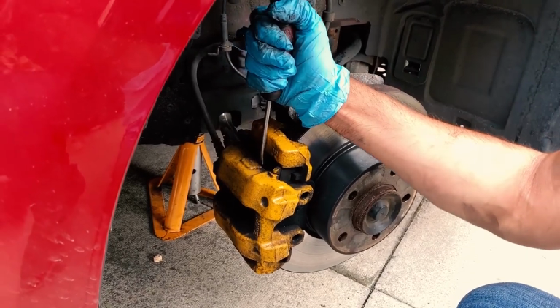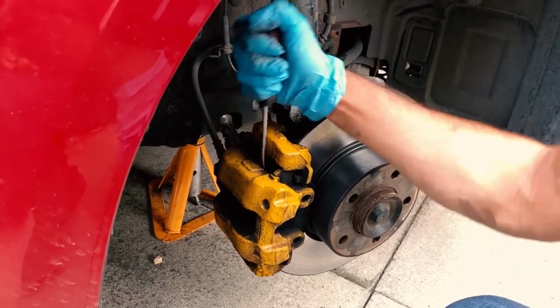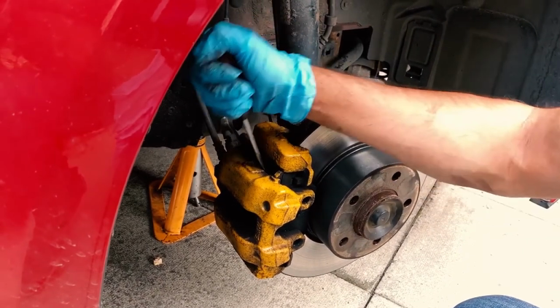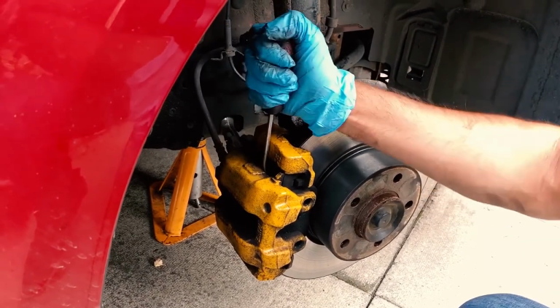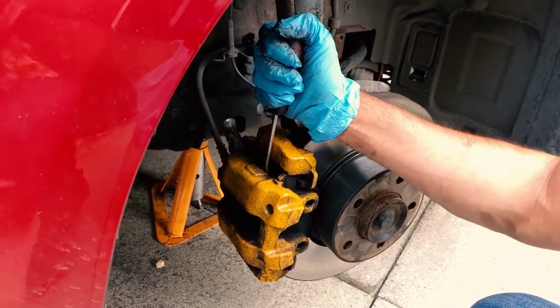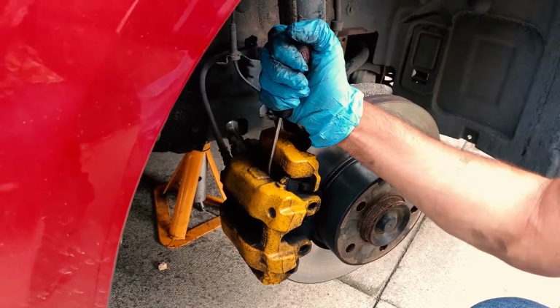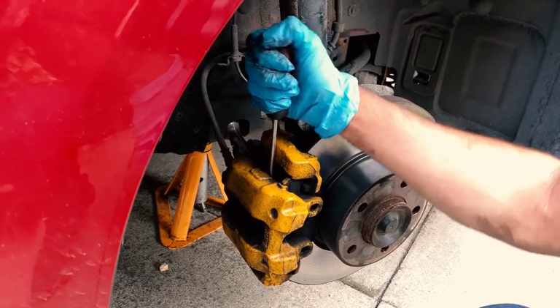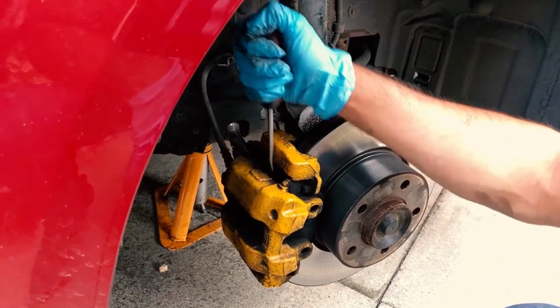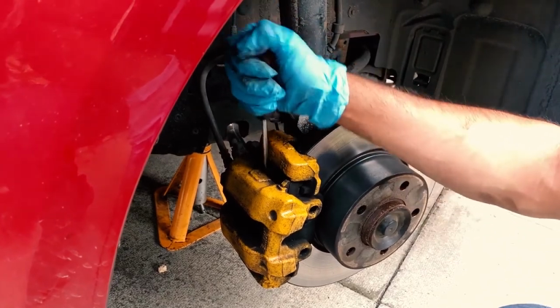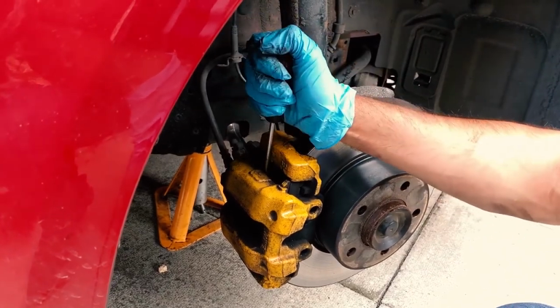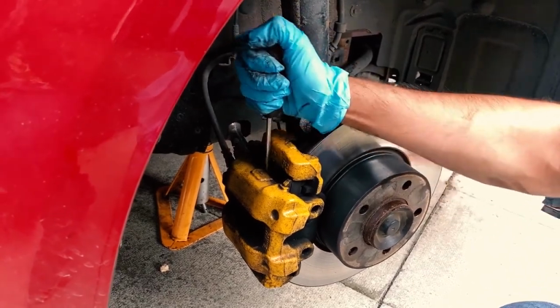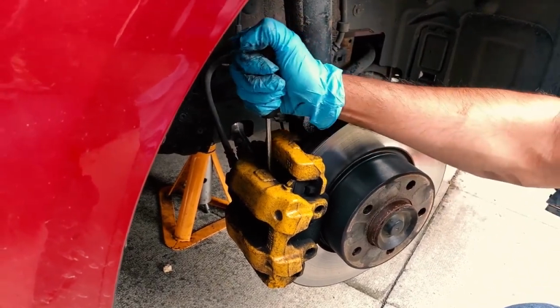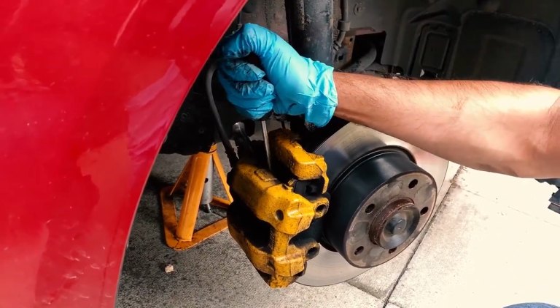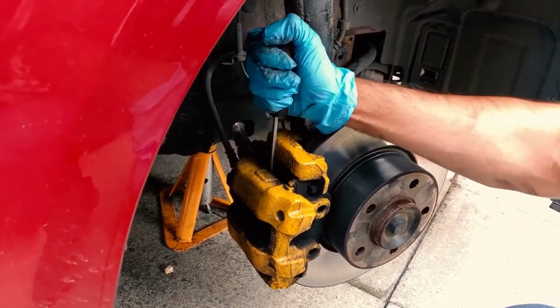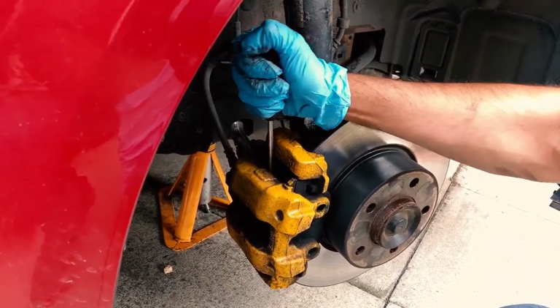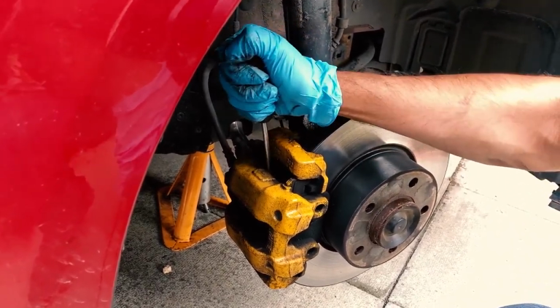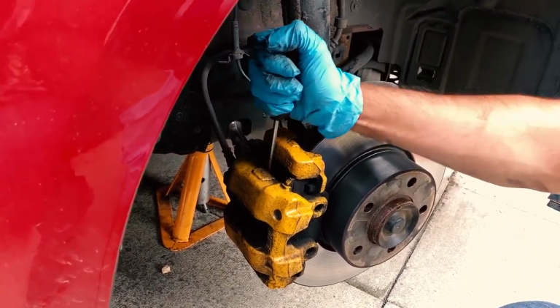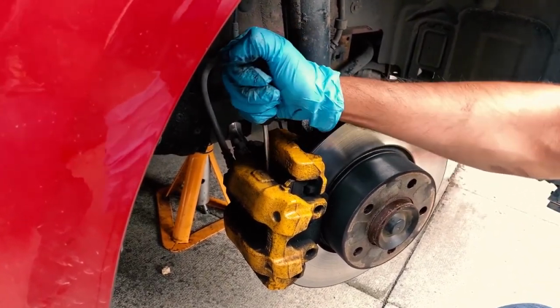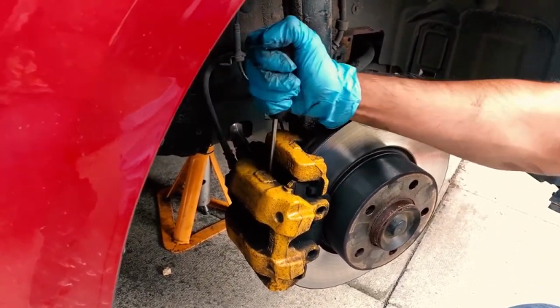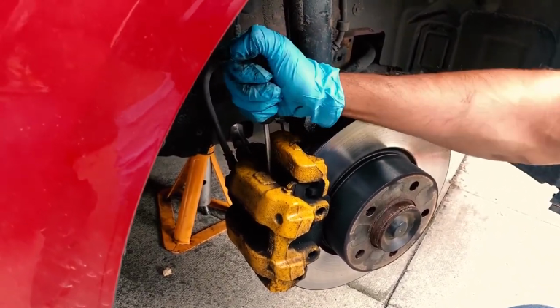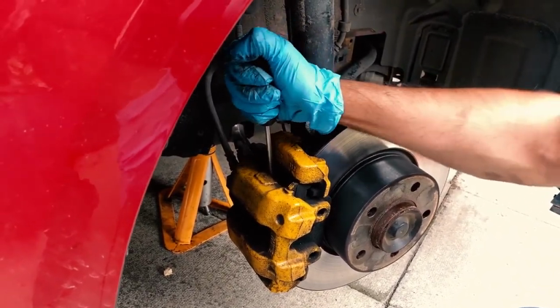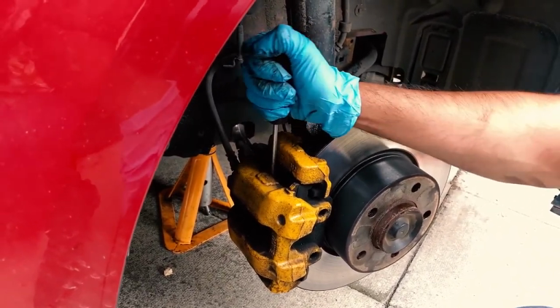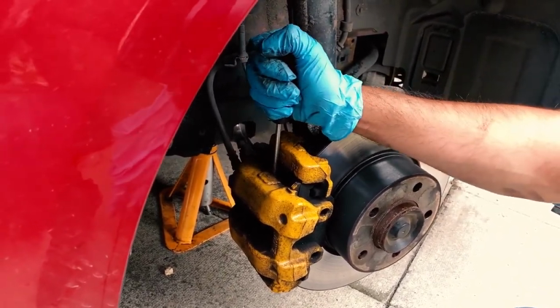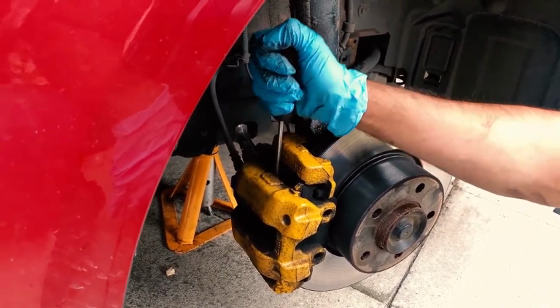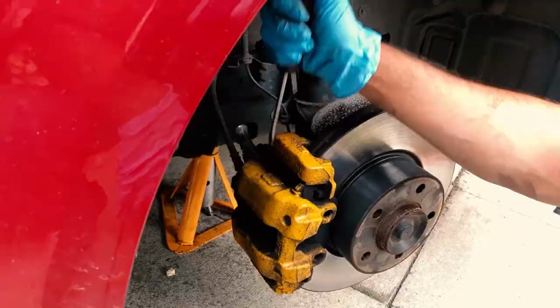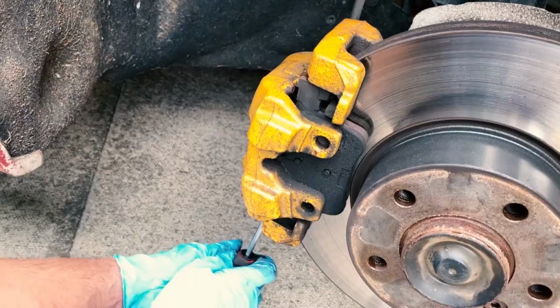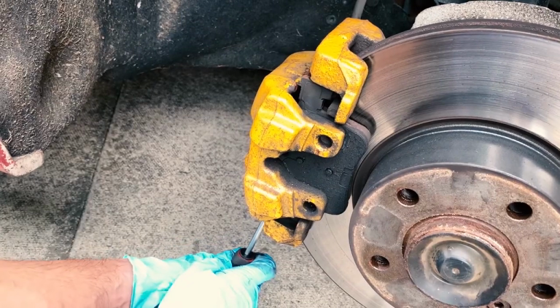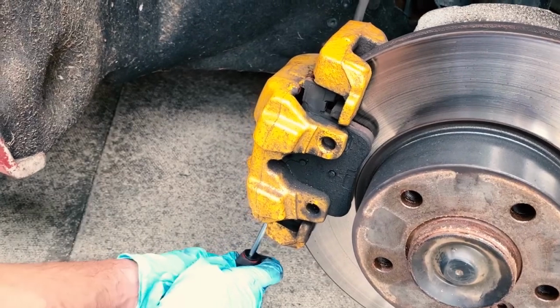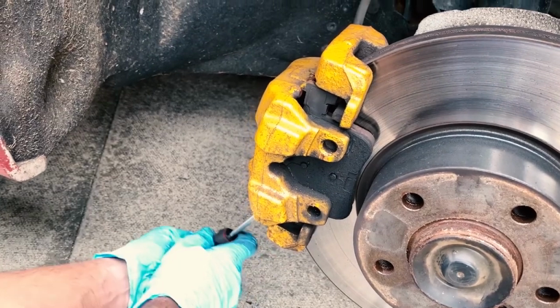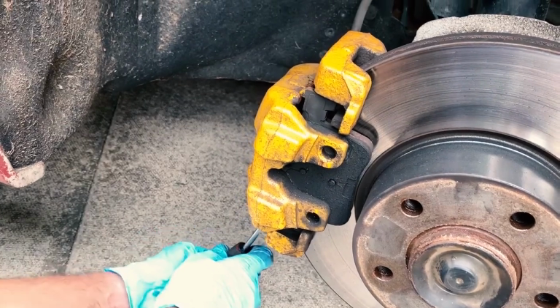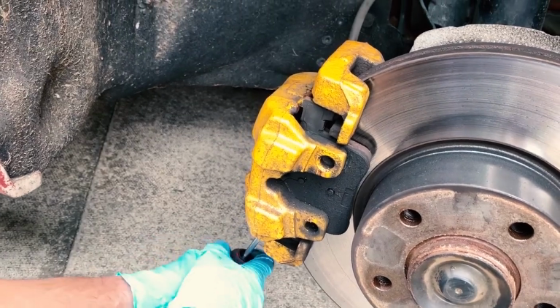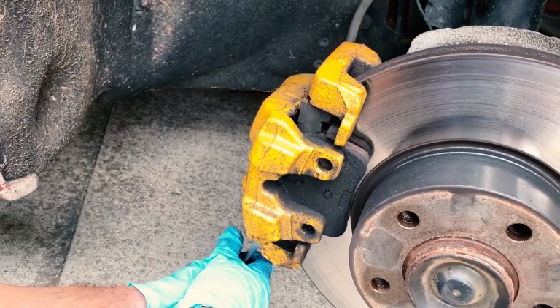Then it's just a case of prizing the caliper from the disc. If the disc and pads were lower then we'd need to compress the piston, but since they're still new we should be fine.